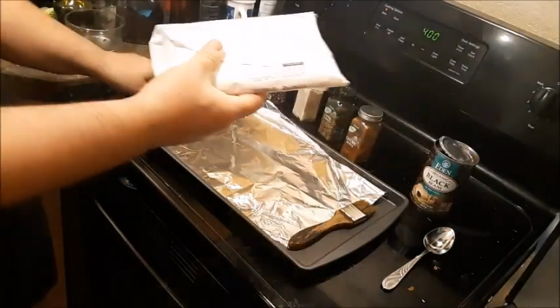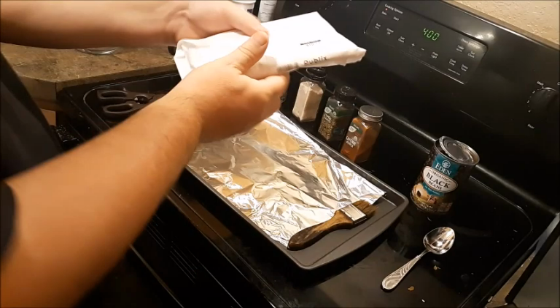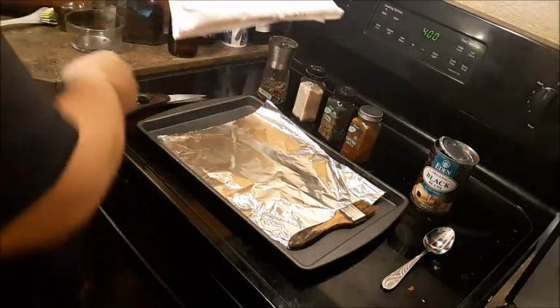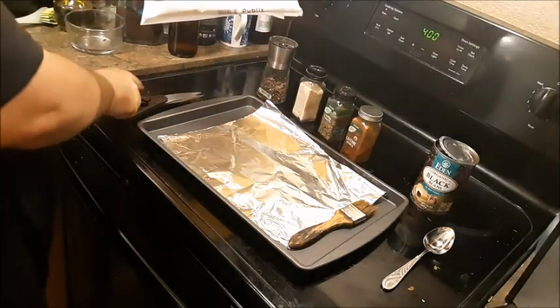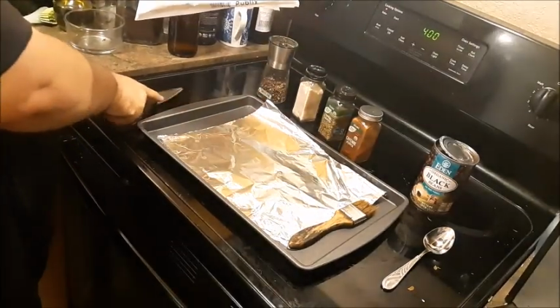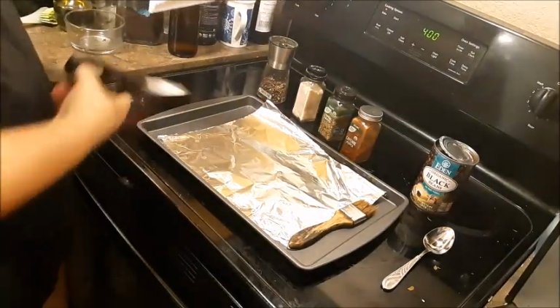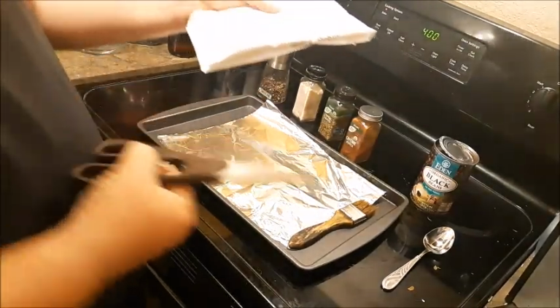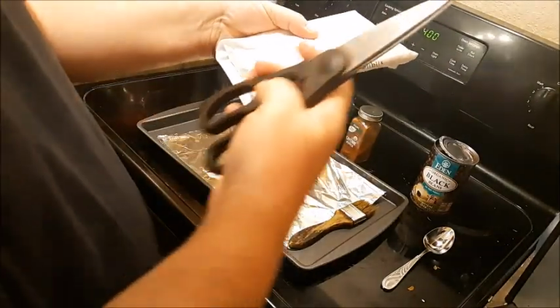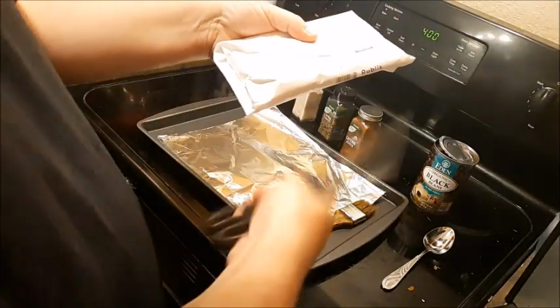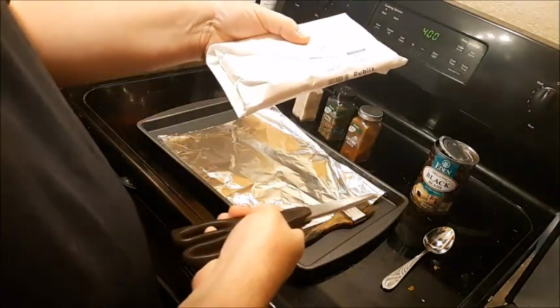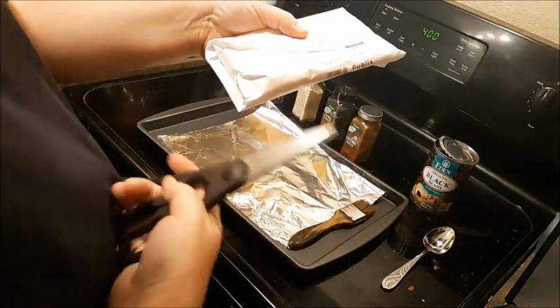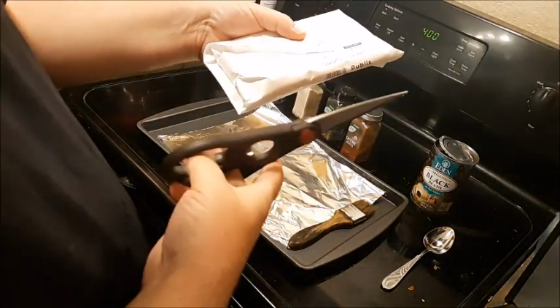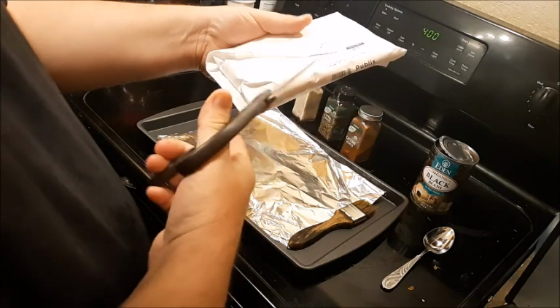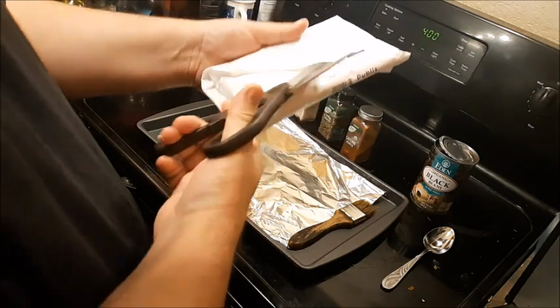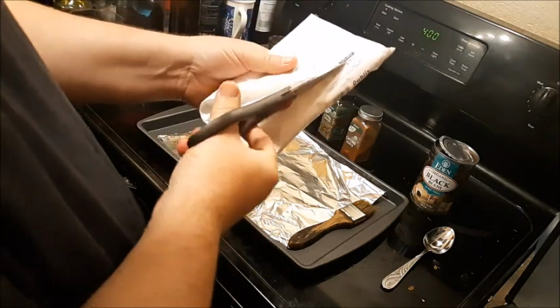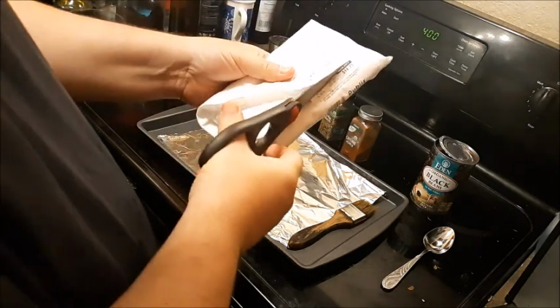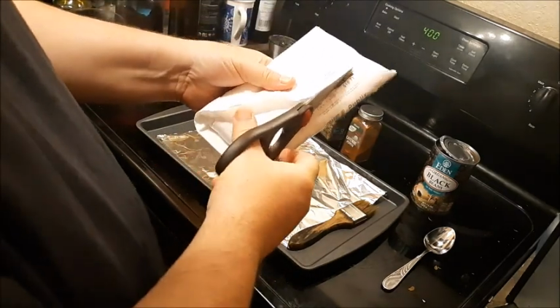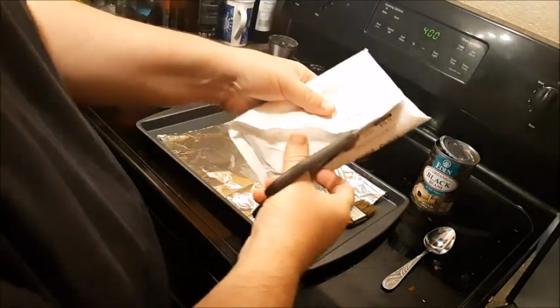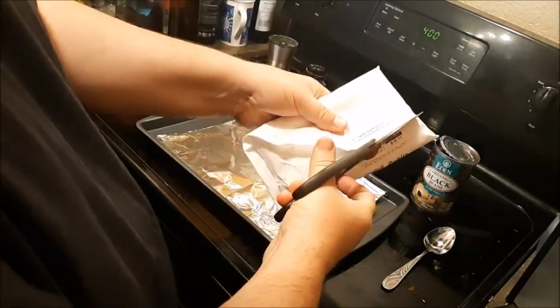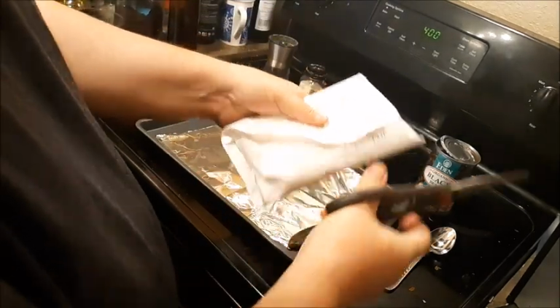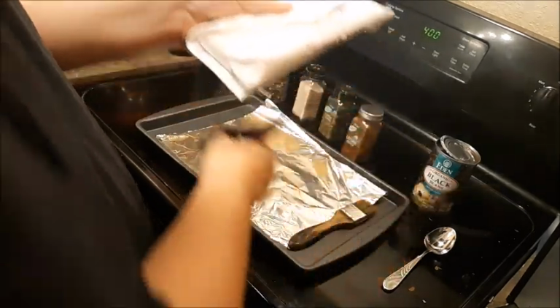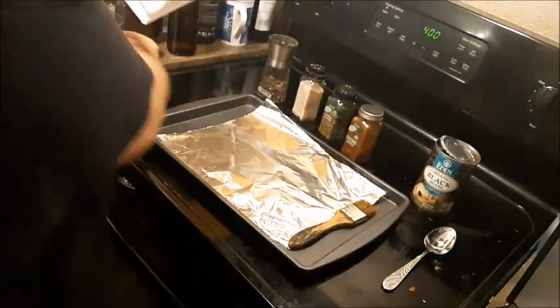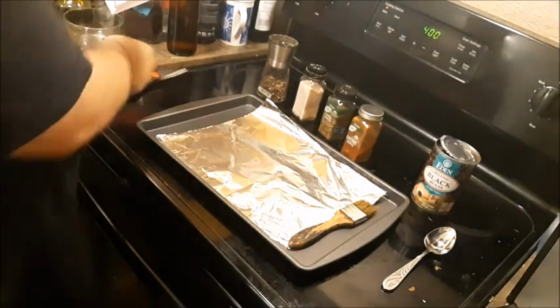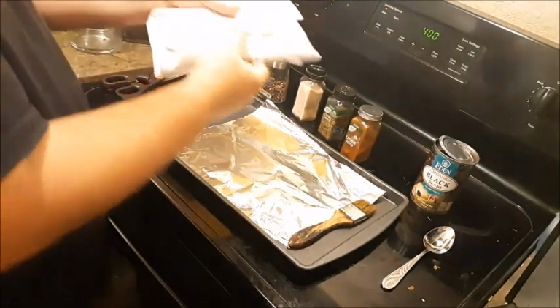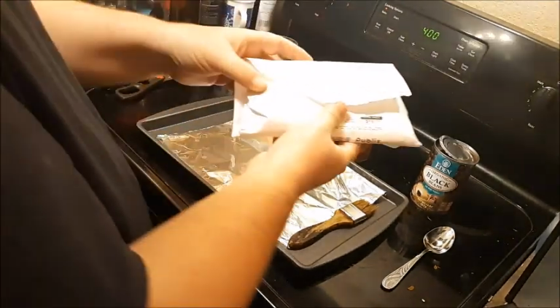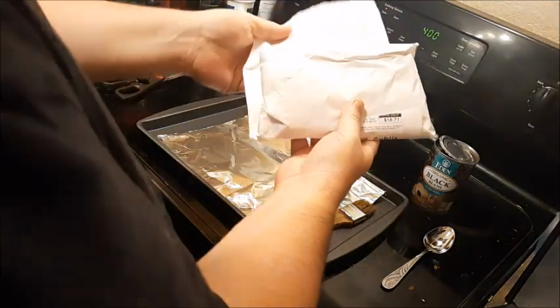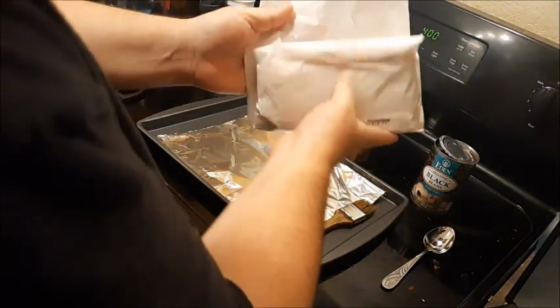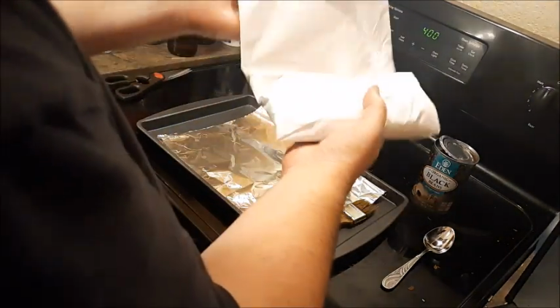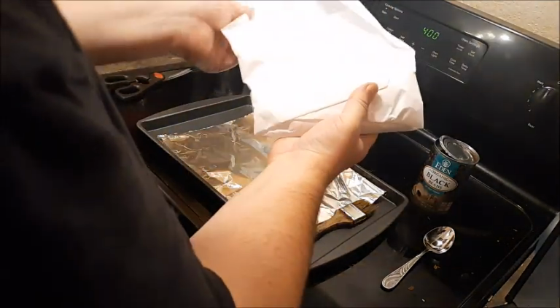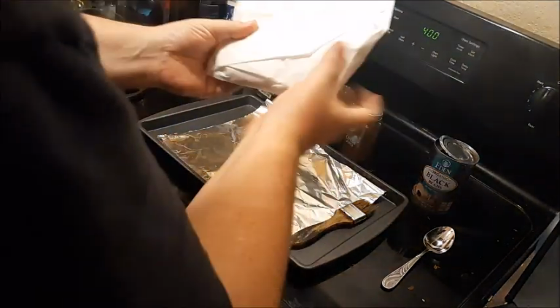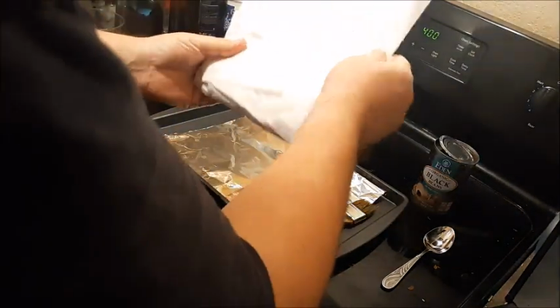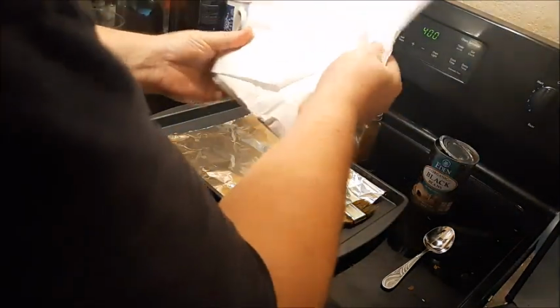If you want to know the difference between baking and roasting — baking is basically in the oven and it's anything below 400 degrees. If it's roasting, that means it's above 400 degrees, more of a dry heat. So that is the difference.